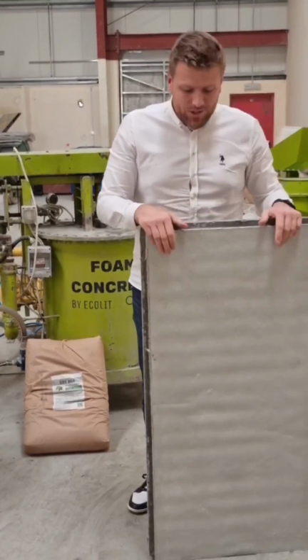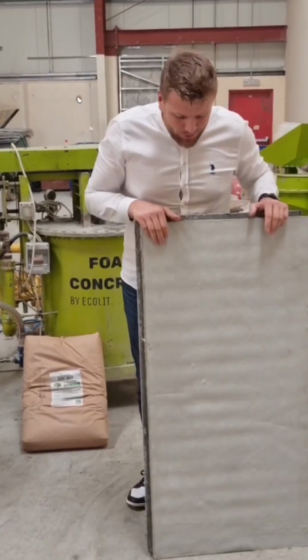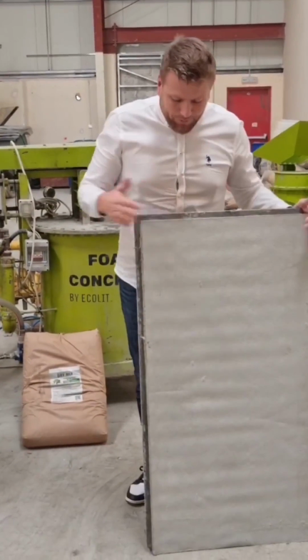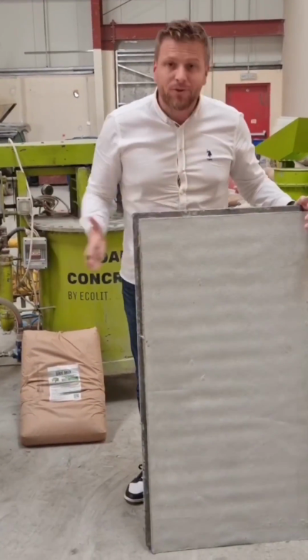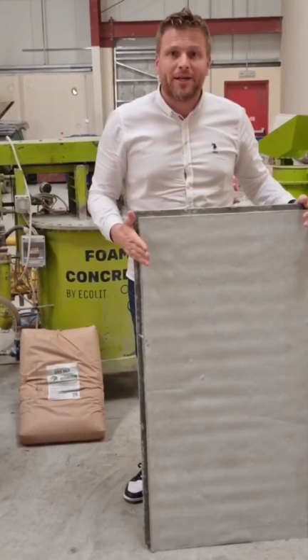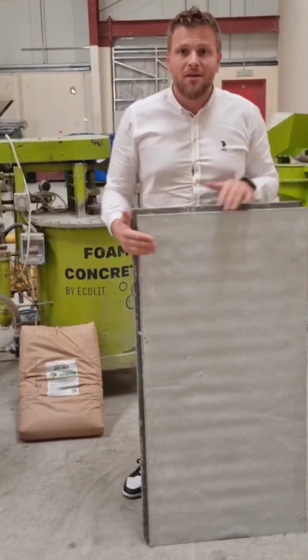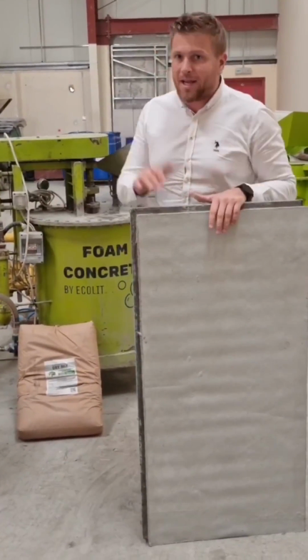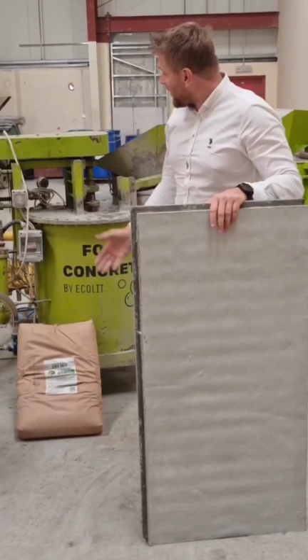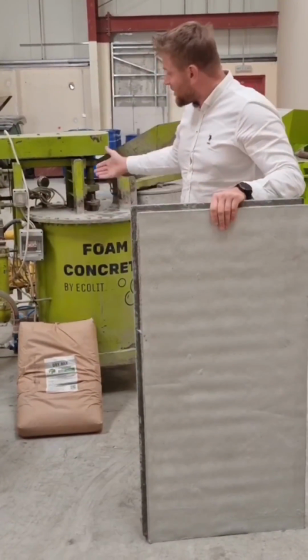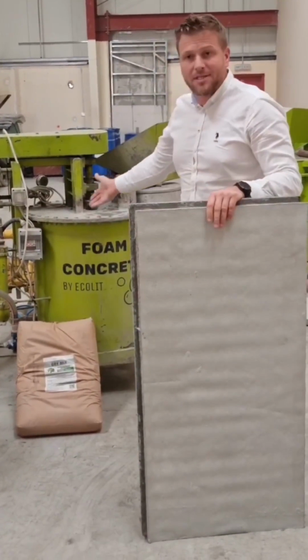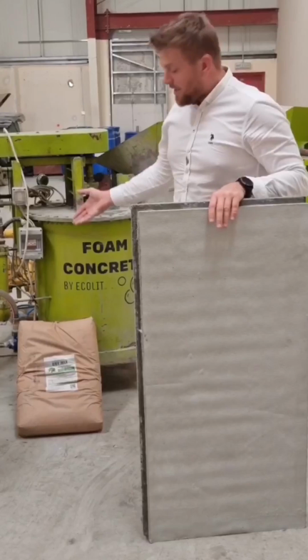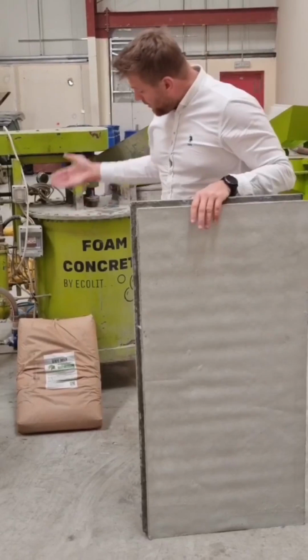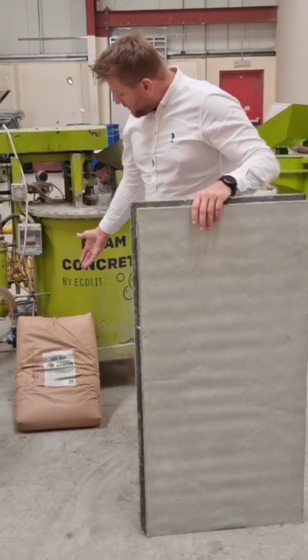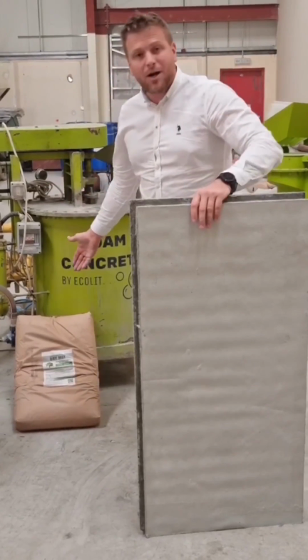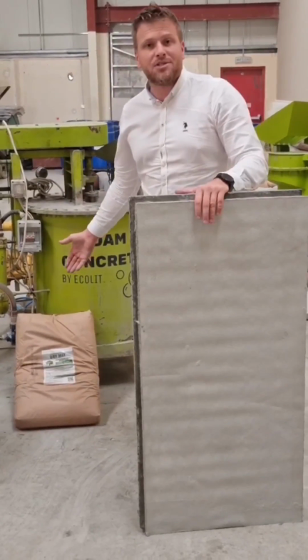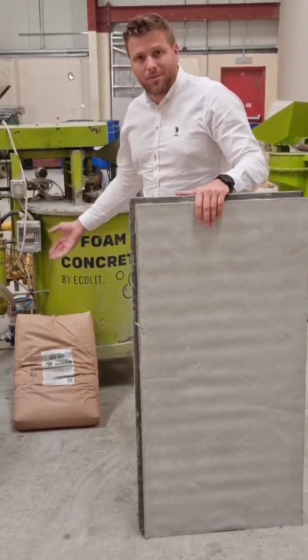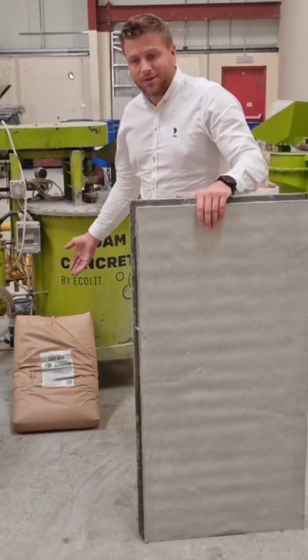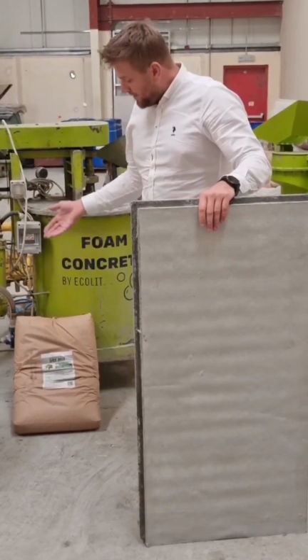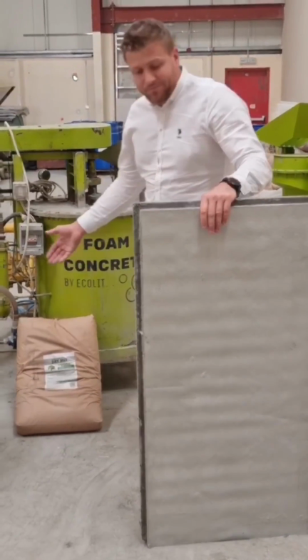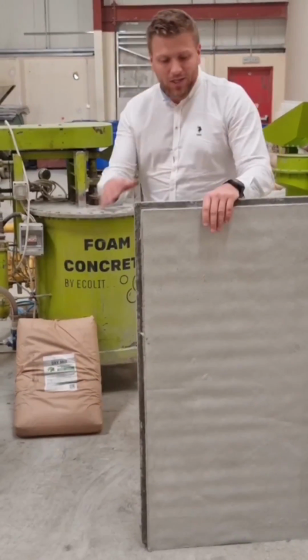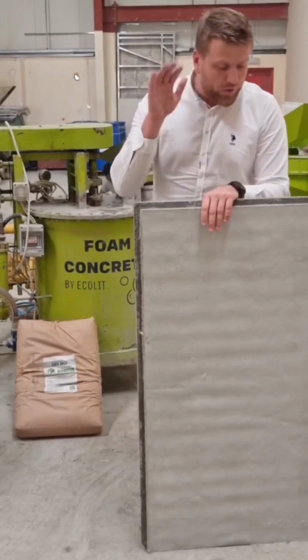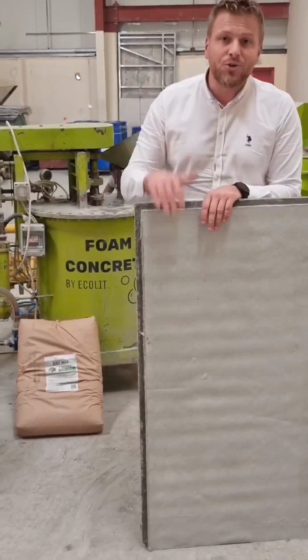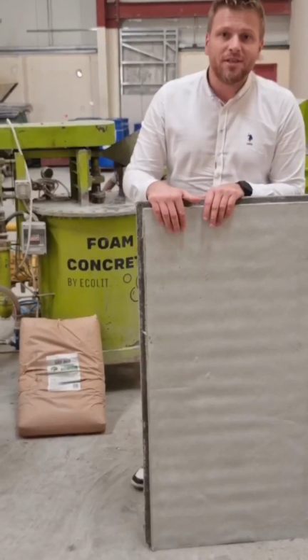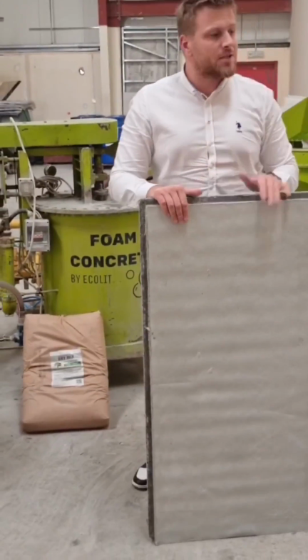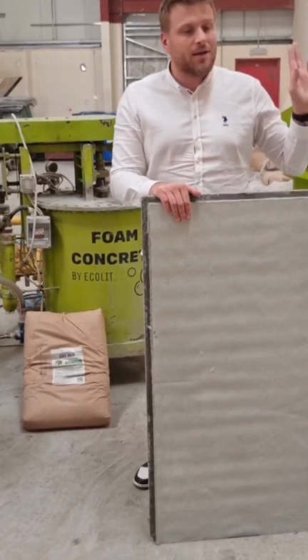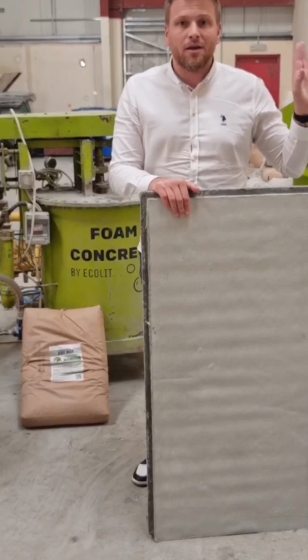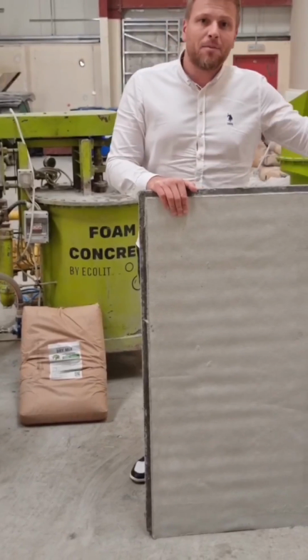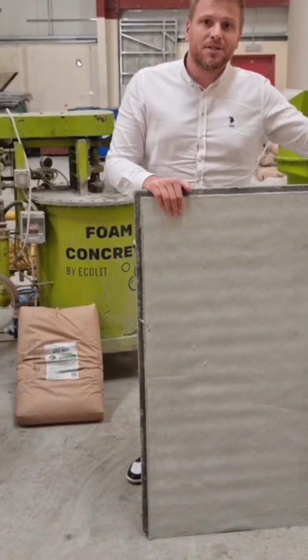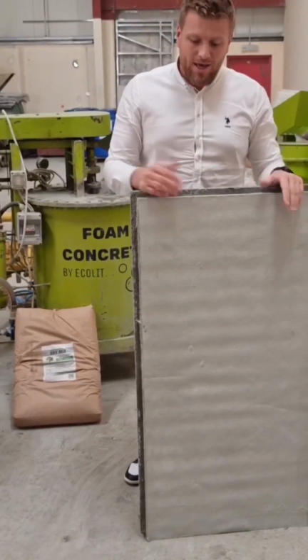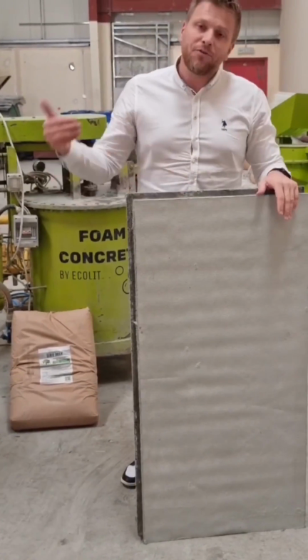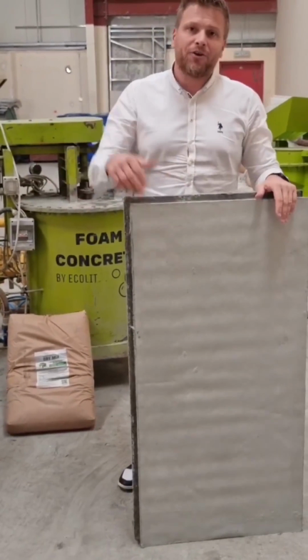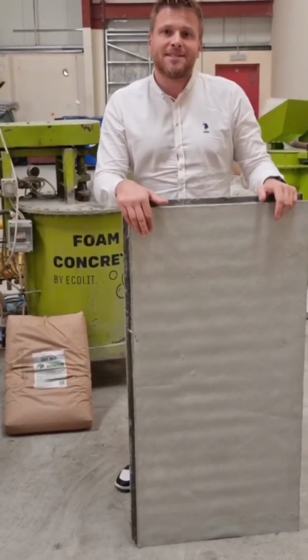Now we can combine those panels, communicate with our special mixer and our three-component dry mix here. So you can produce it, fix it on the frame houses and infill the concrete inside.